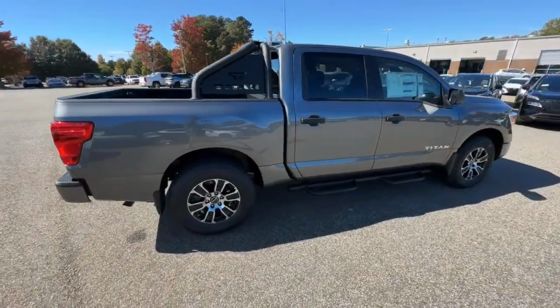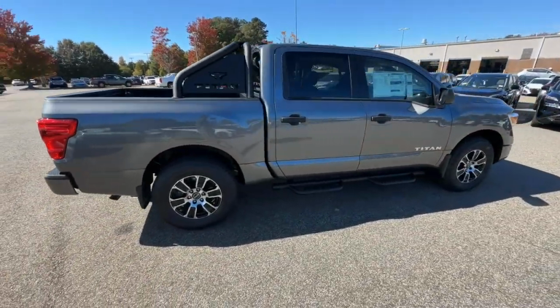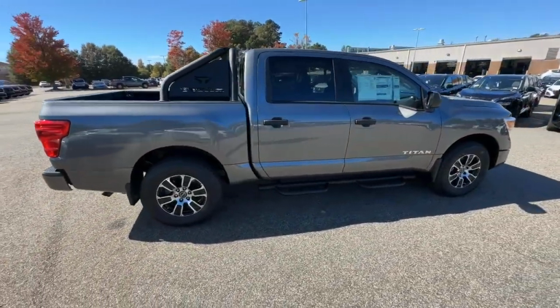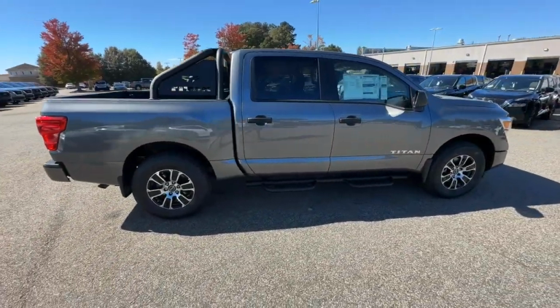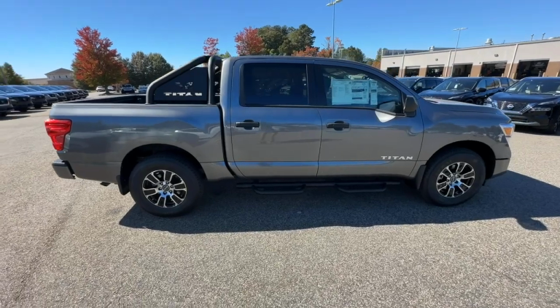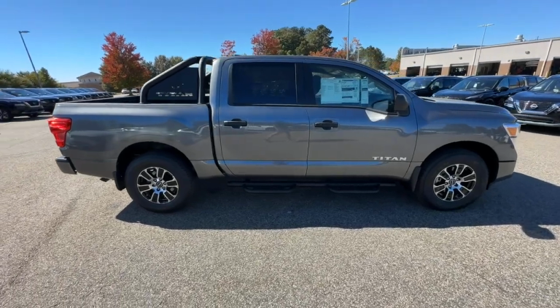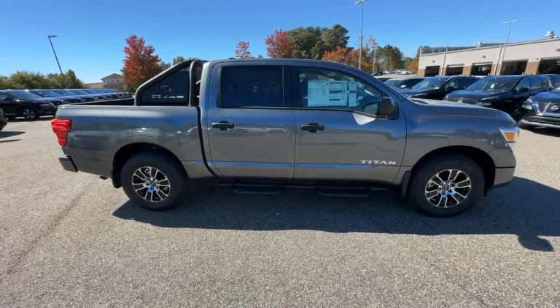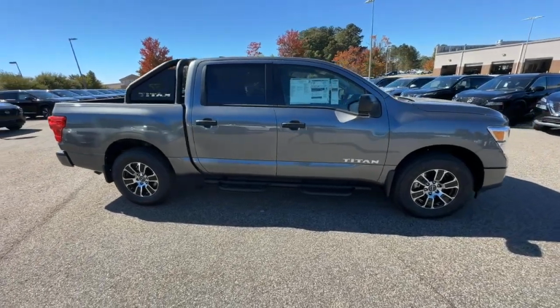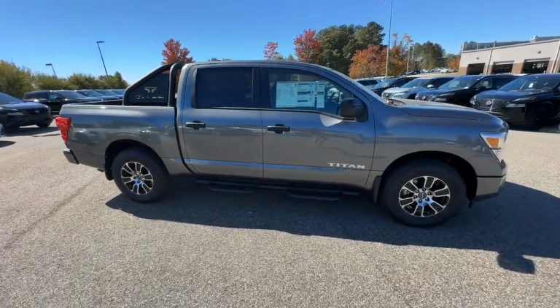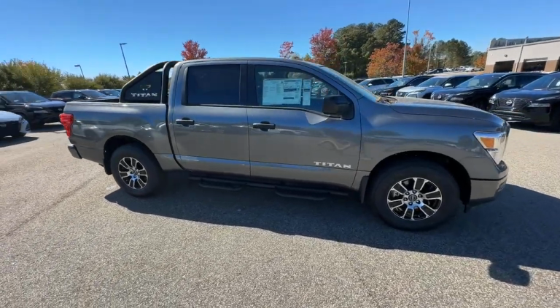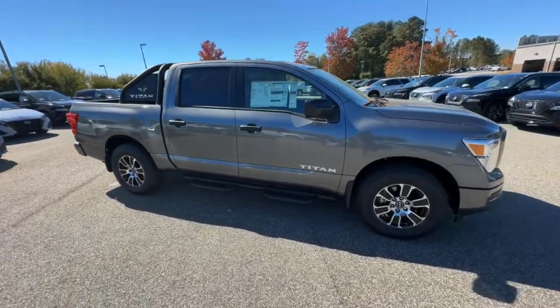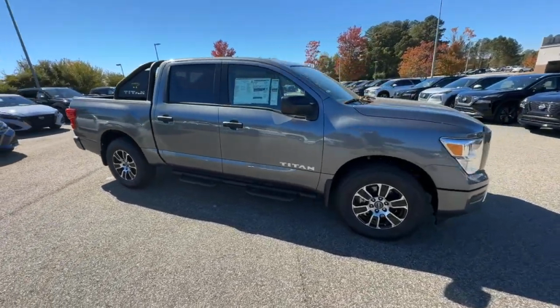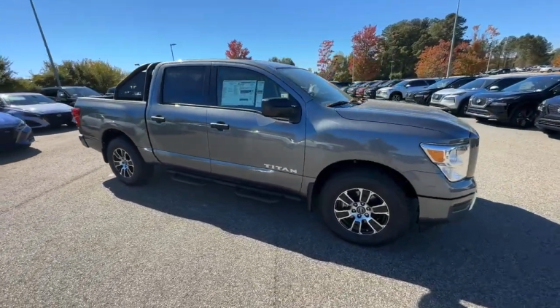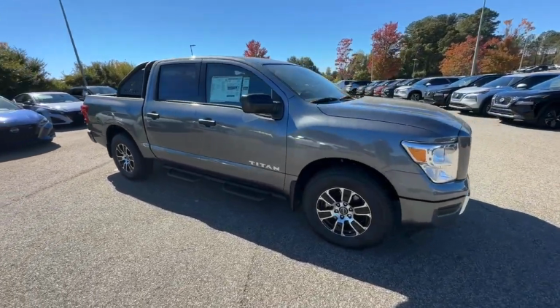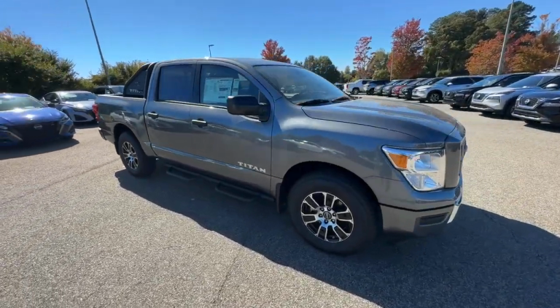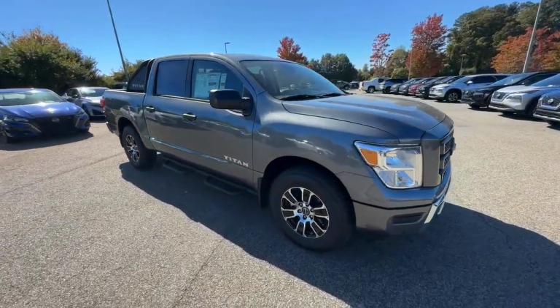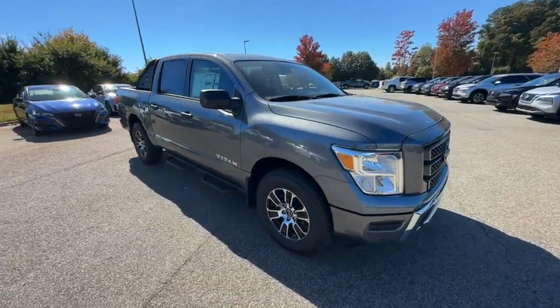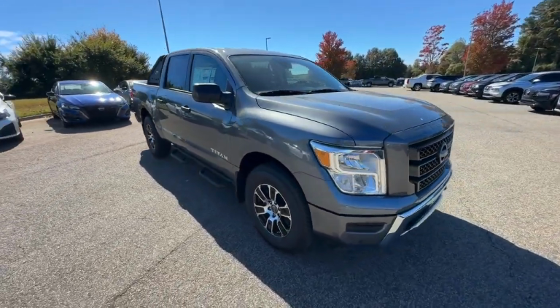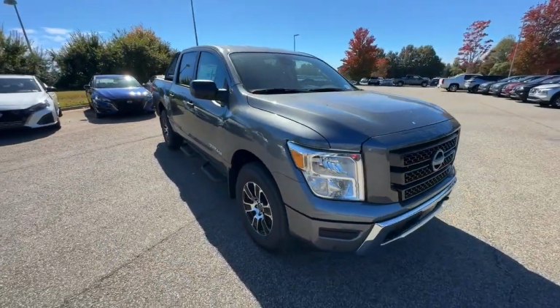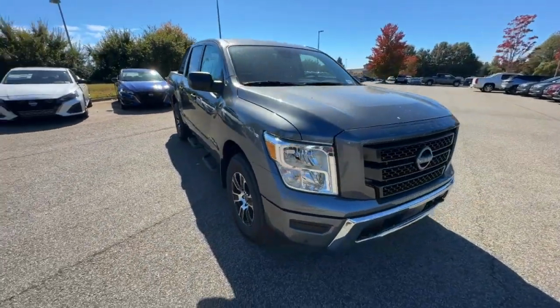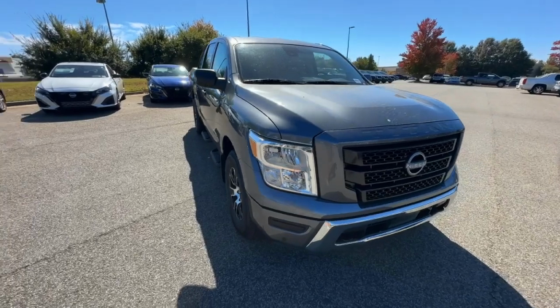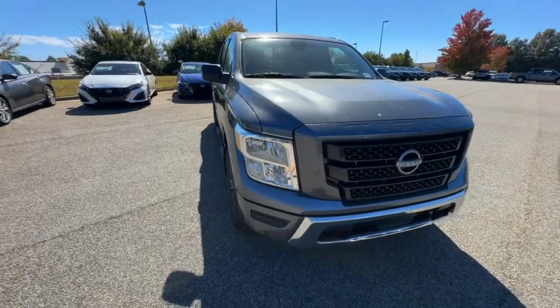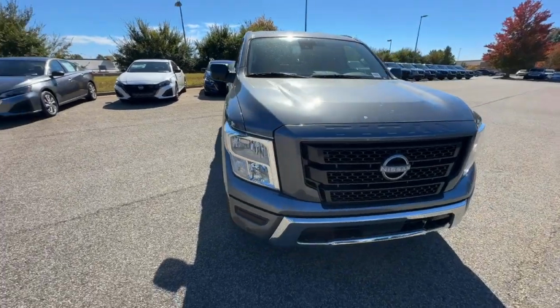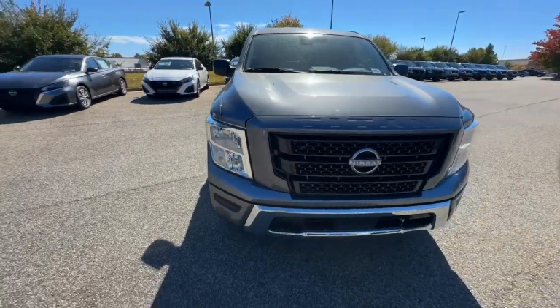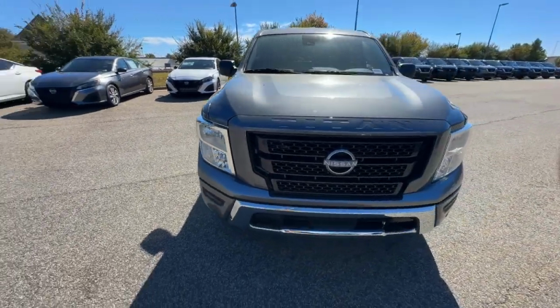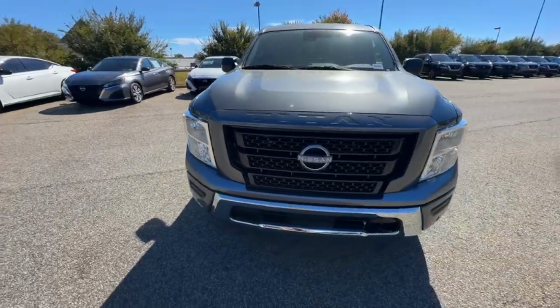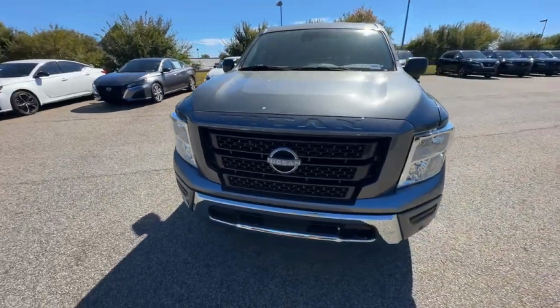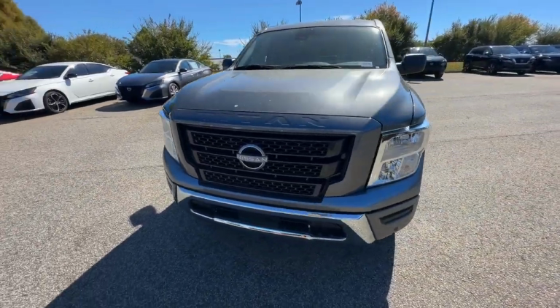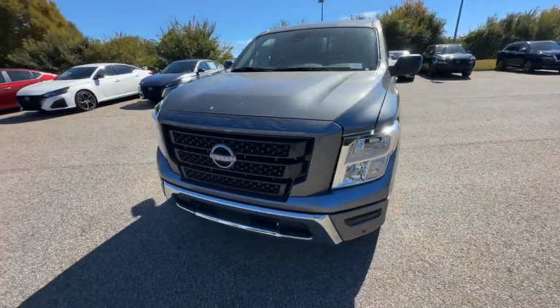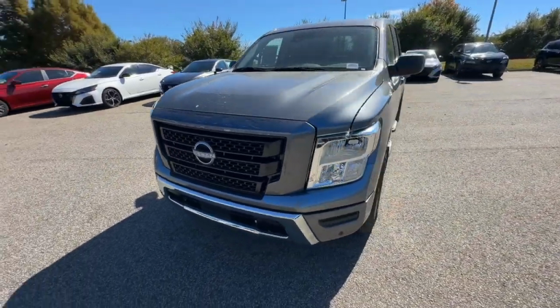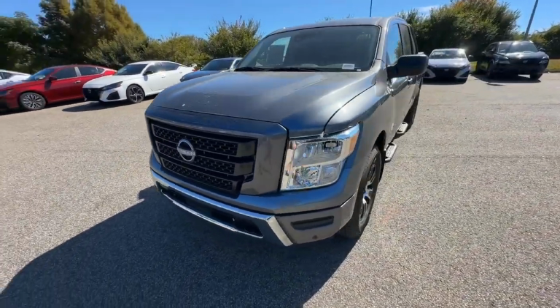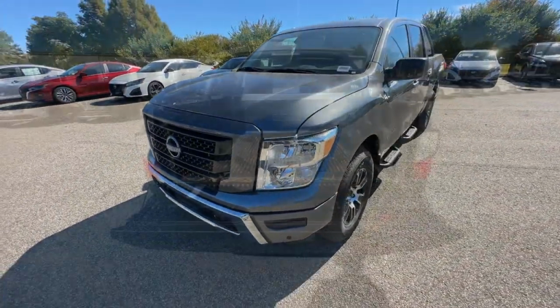These are just some of the great options this vehicle comes with: Apple CarPlay and or Android Auto, keyless entry, remote engine start, satellite radio.